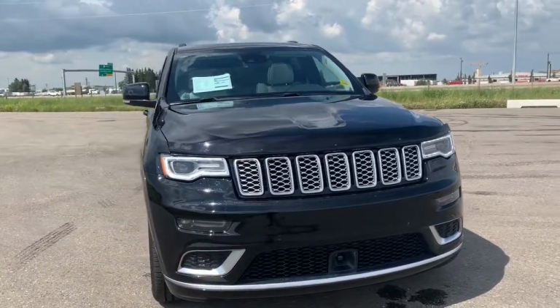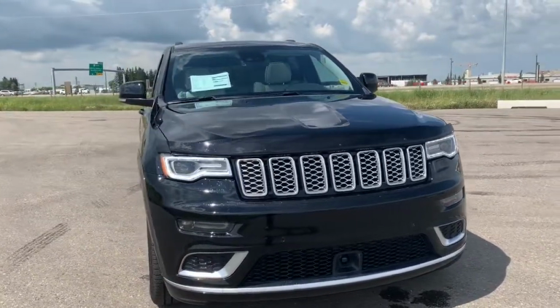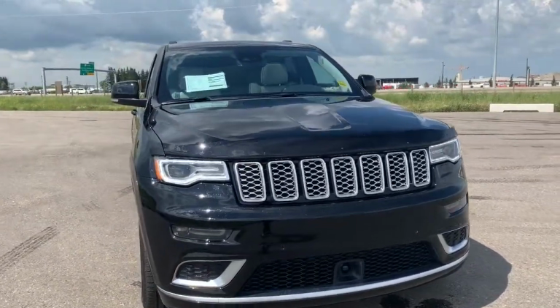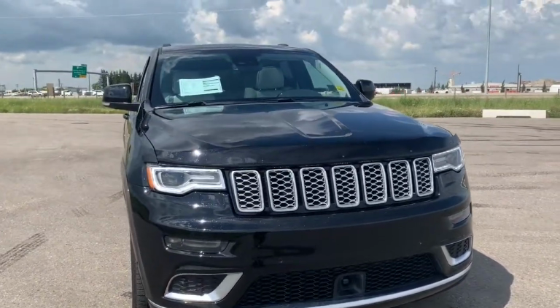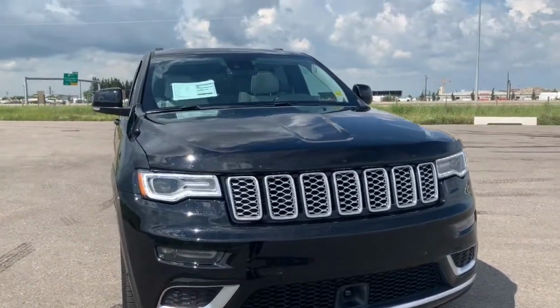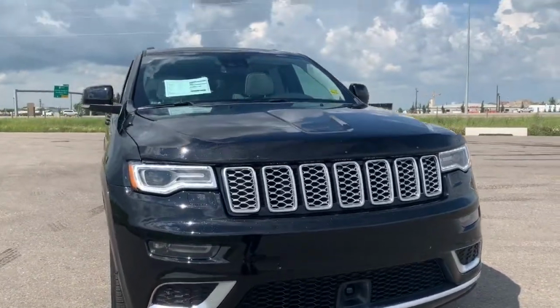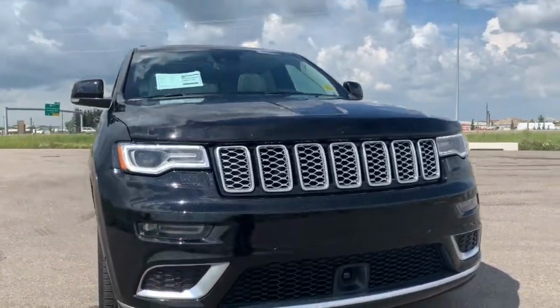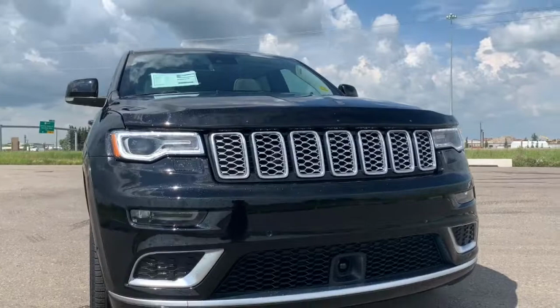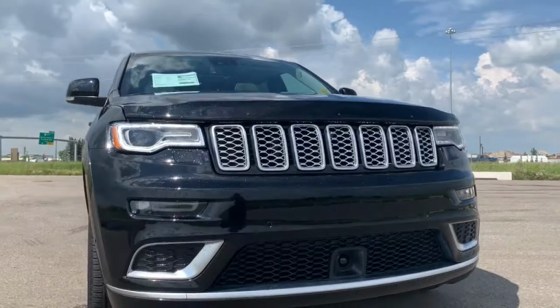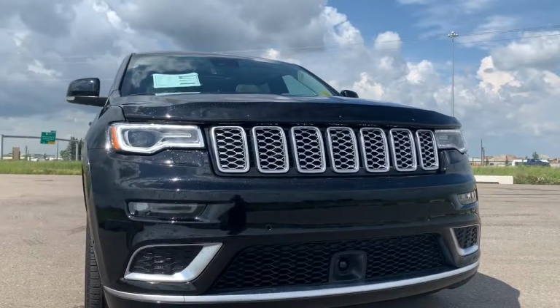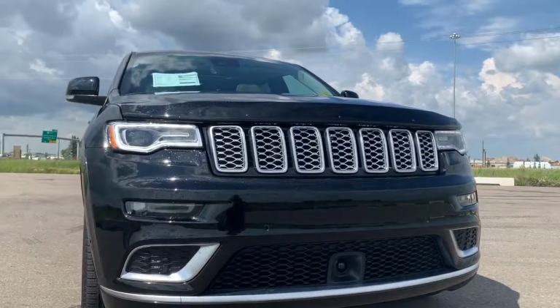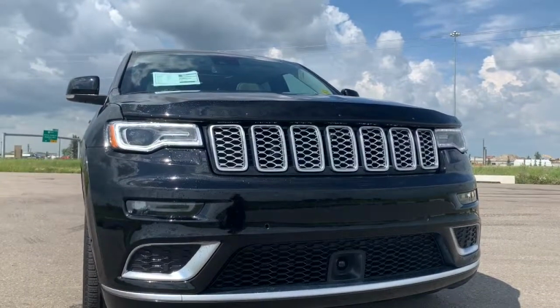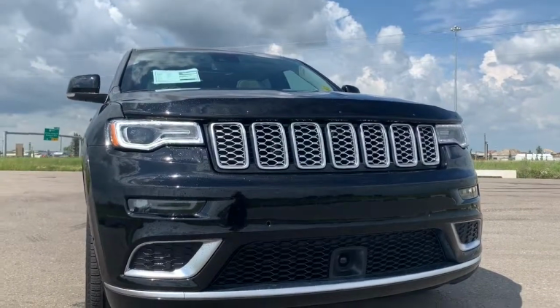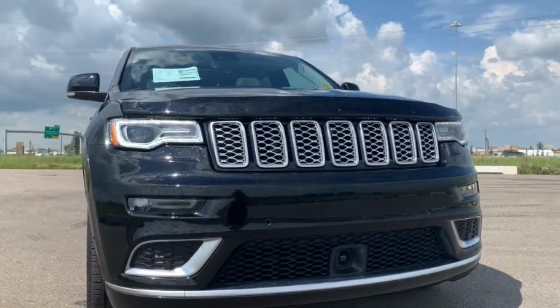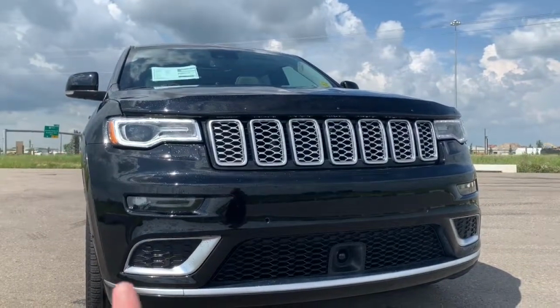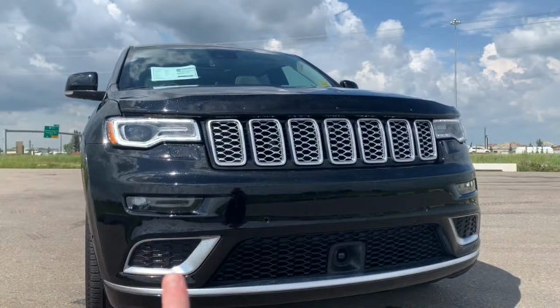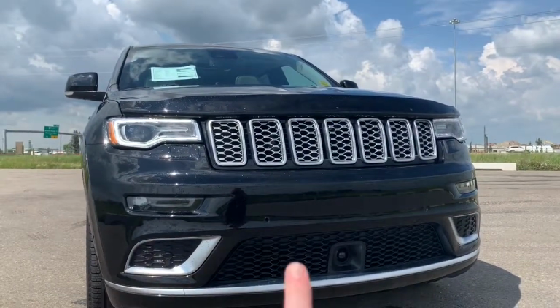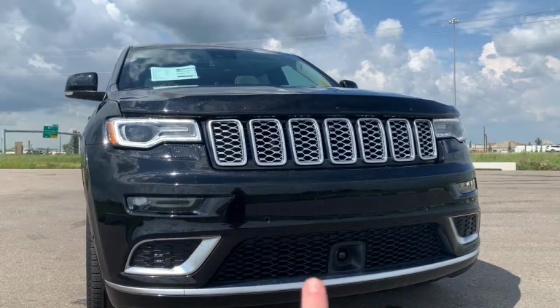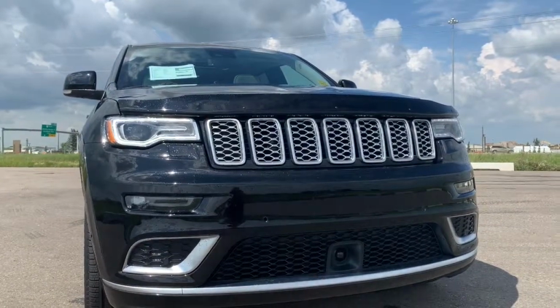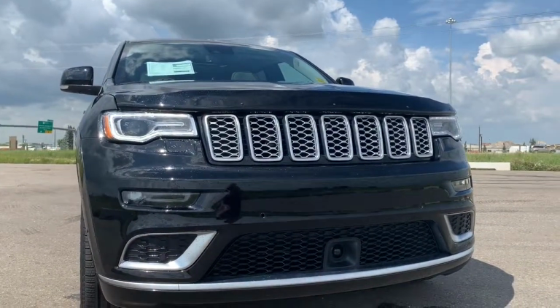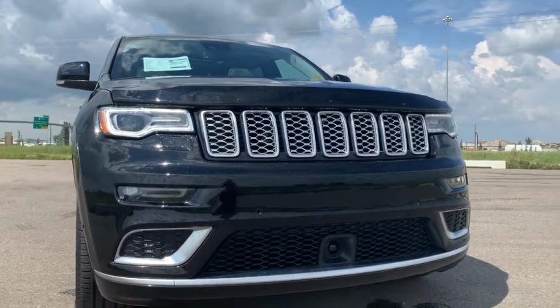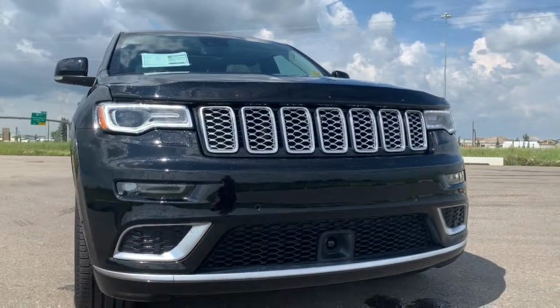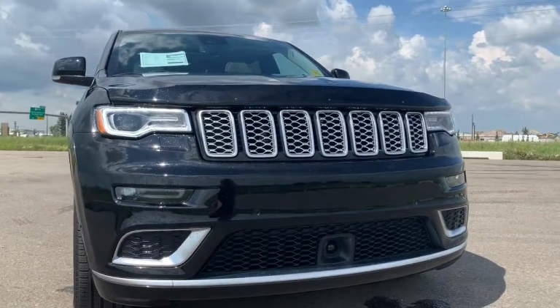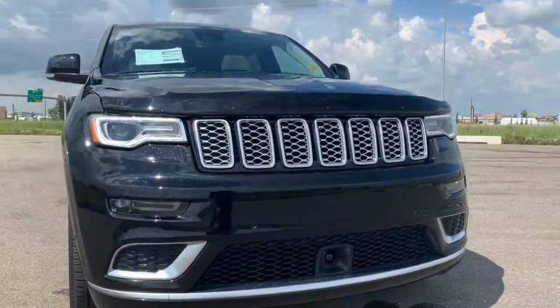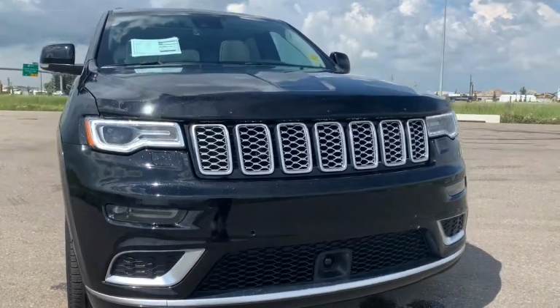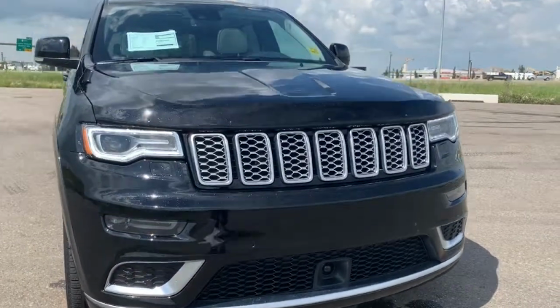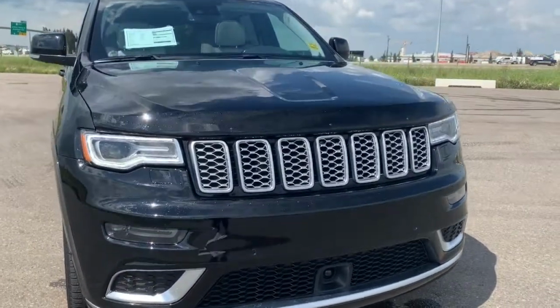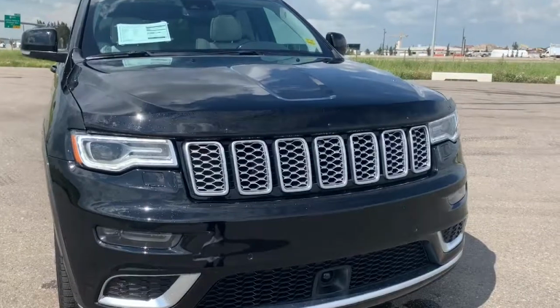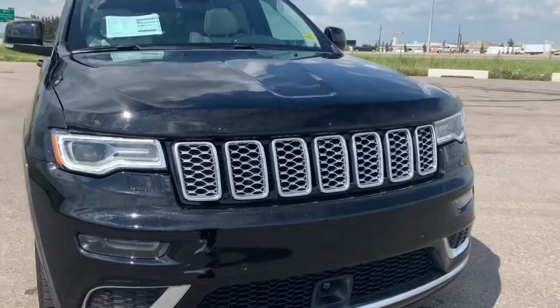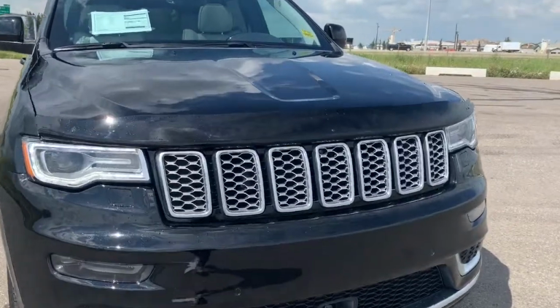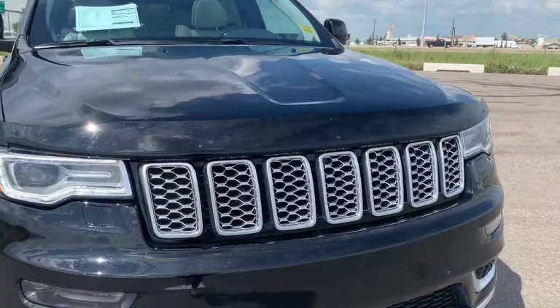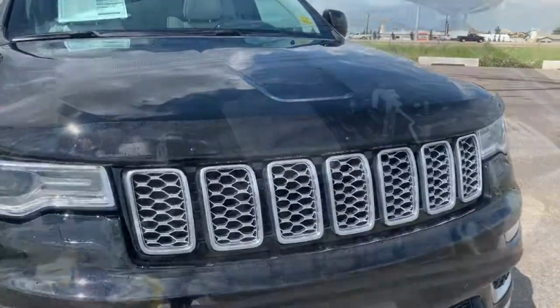It also comes equipped with all of the front parking sensors and camera for all of the safety sensors, and we'll go take a look under the hood.